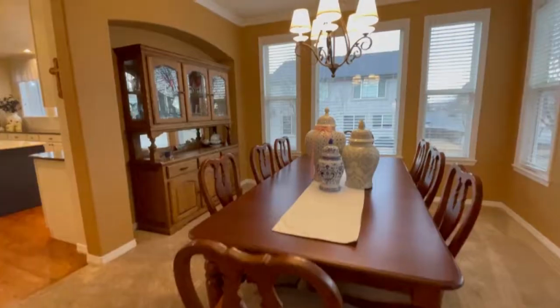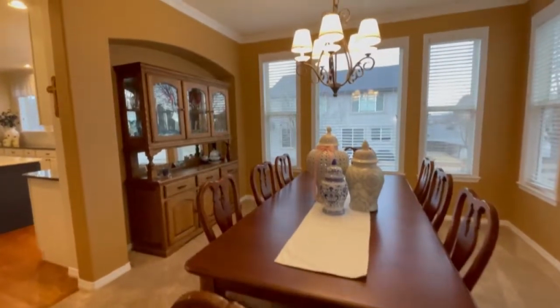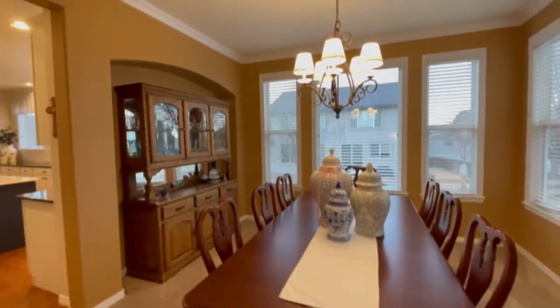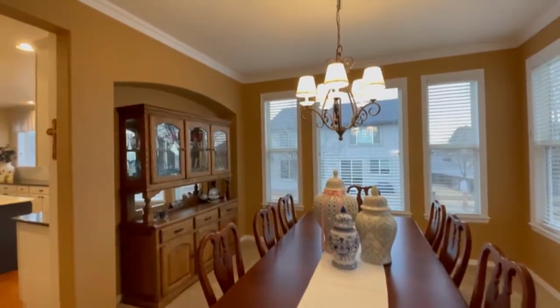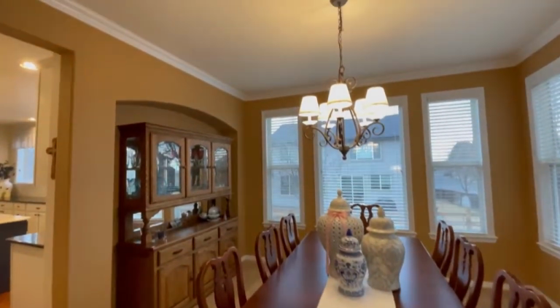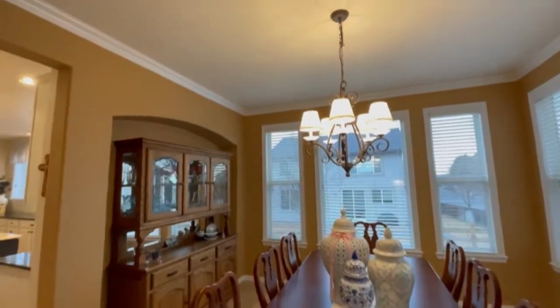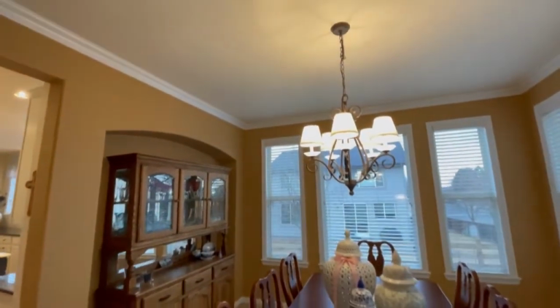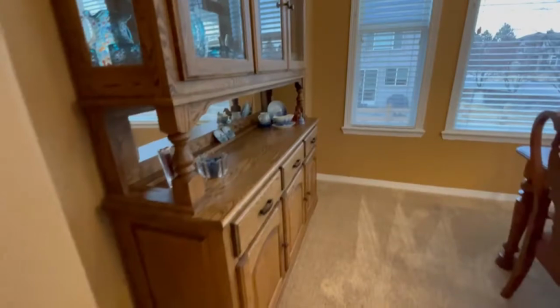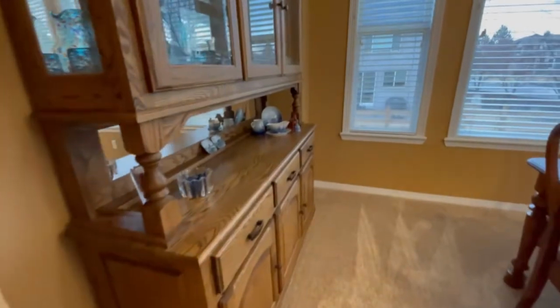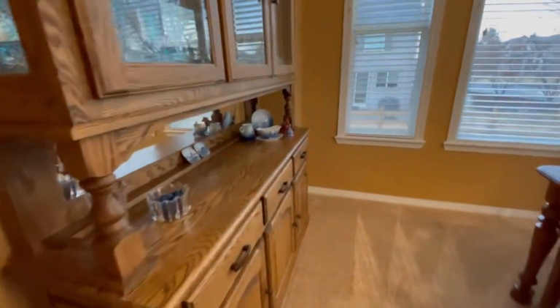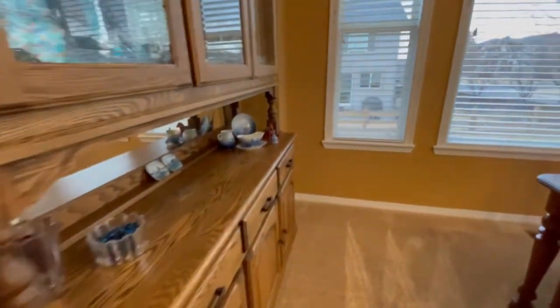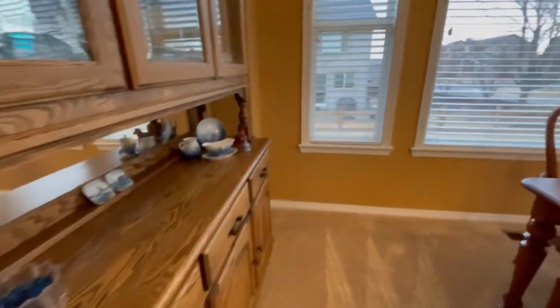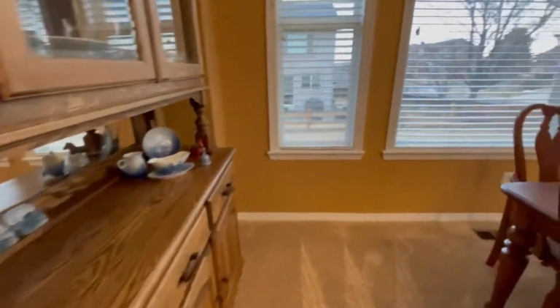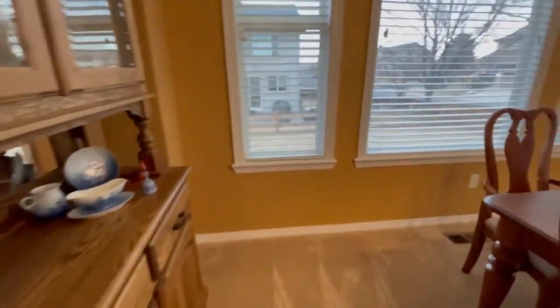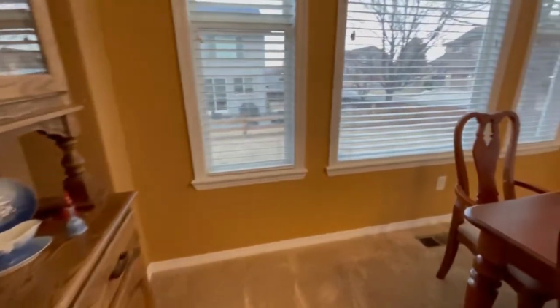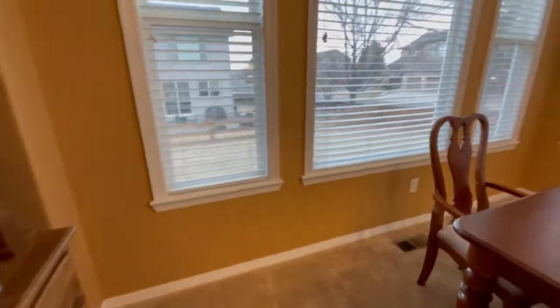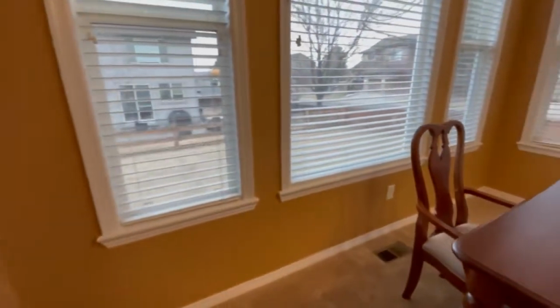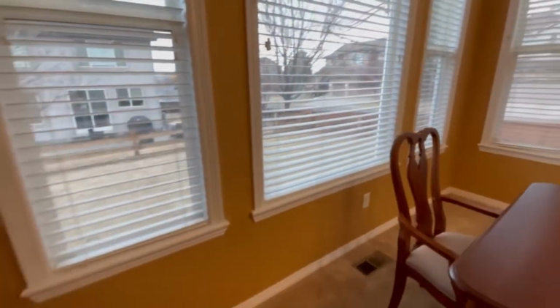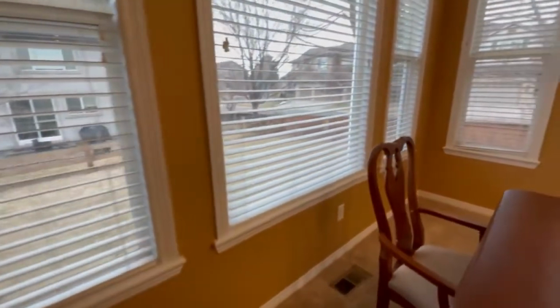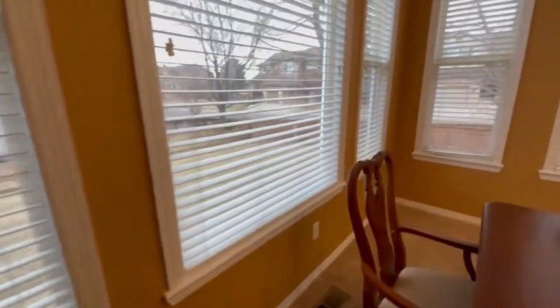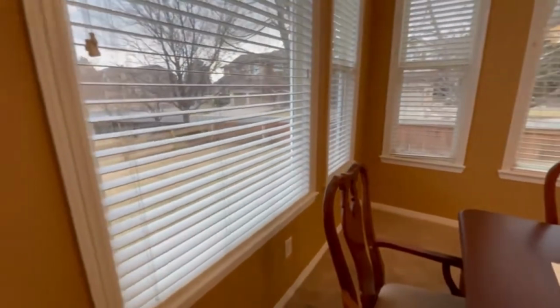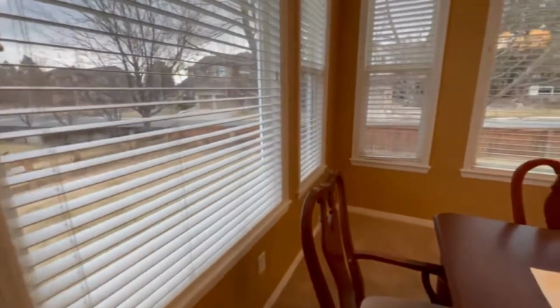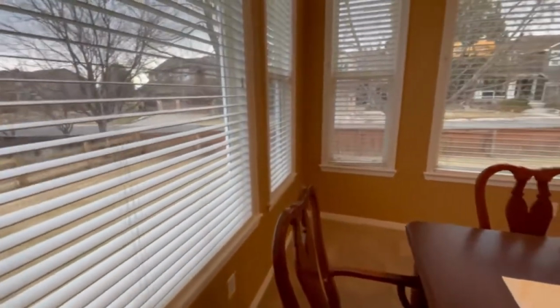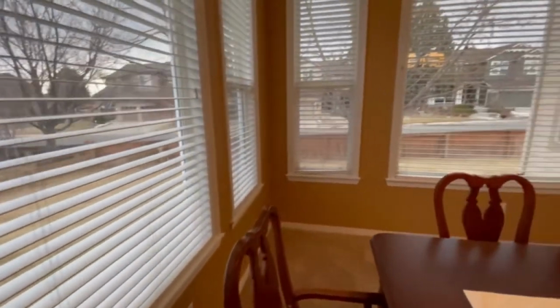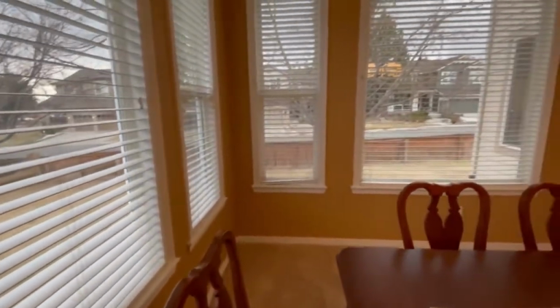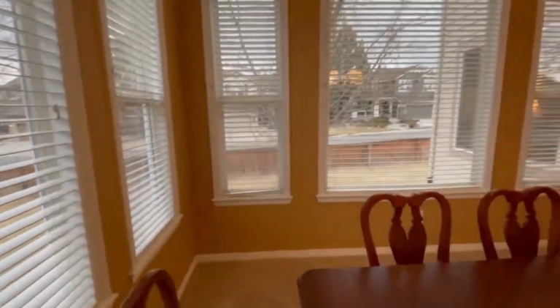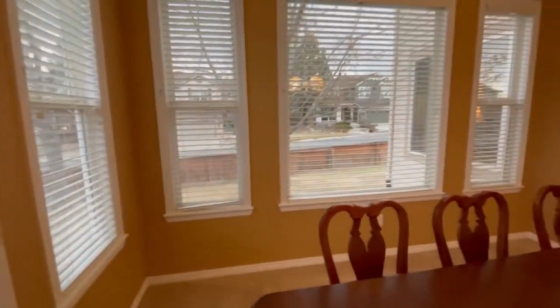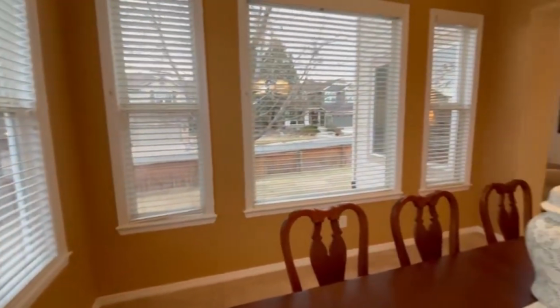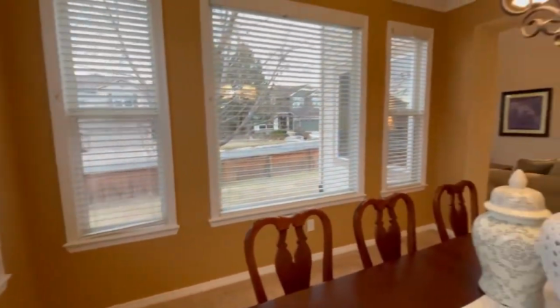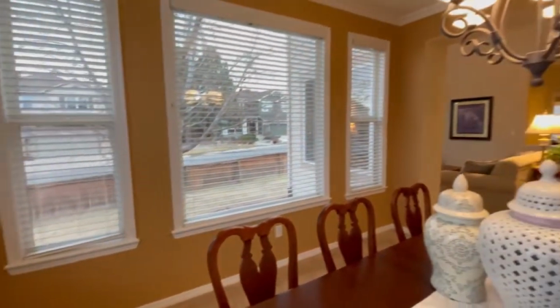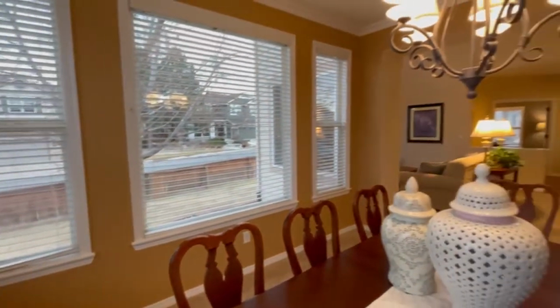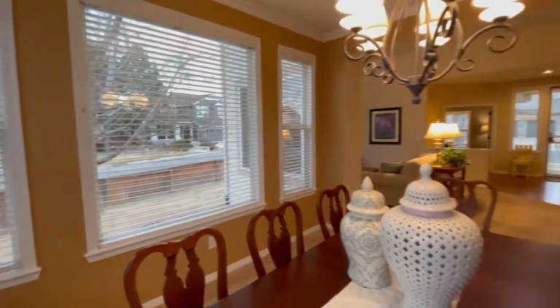The formal dining room area has ample room for your dining room table, china cabinet, and any other furniture you can think of. As you can see, the dining room is almost surrounded by windows to let lots of natural light in.